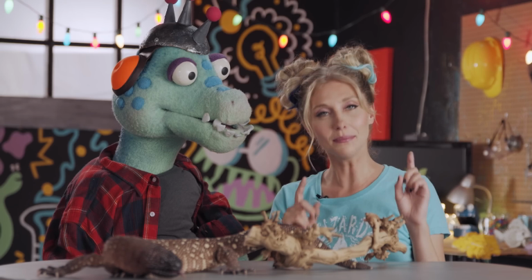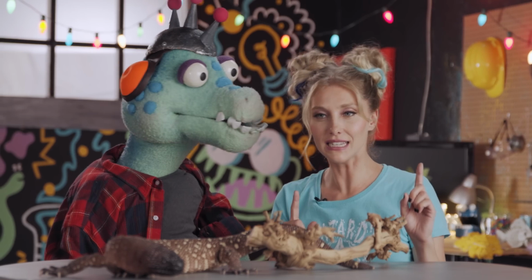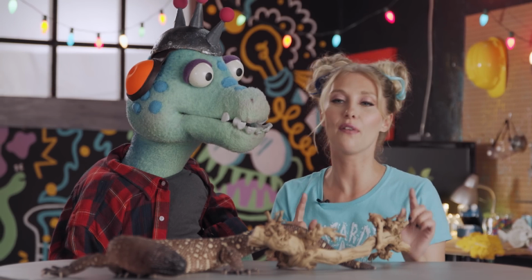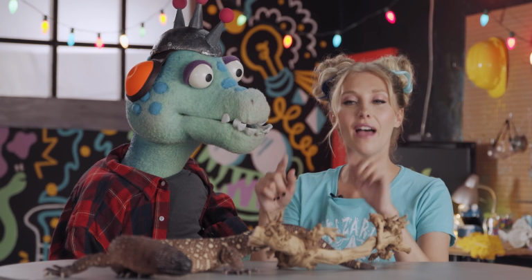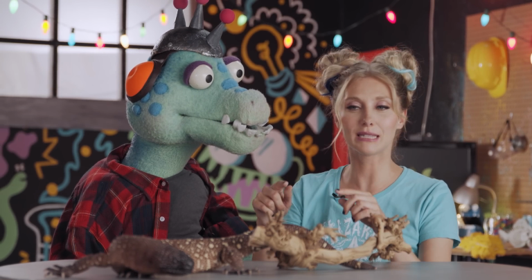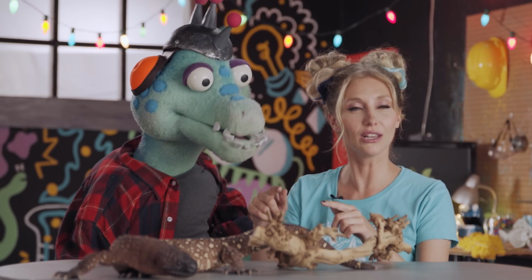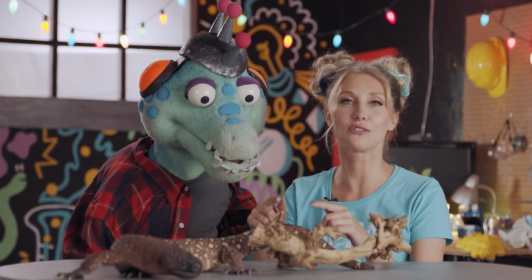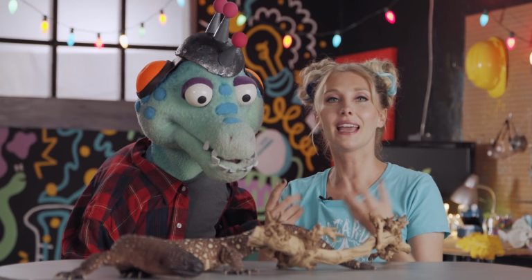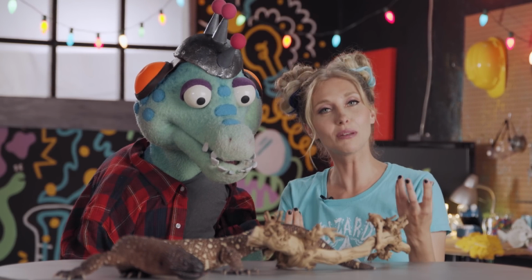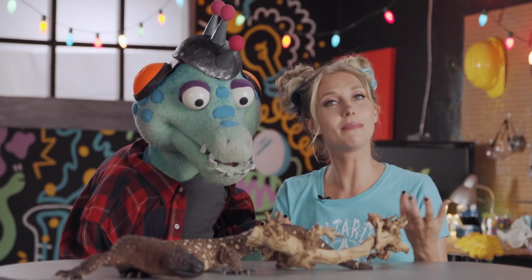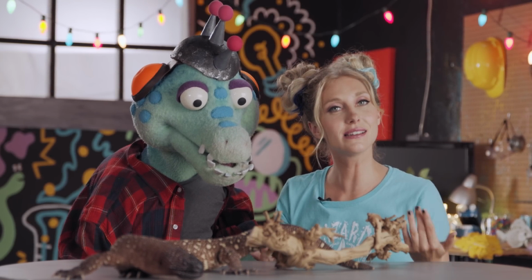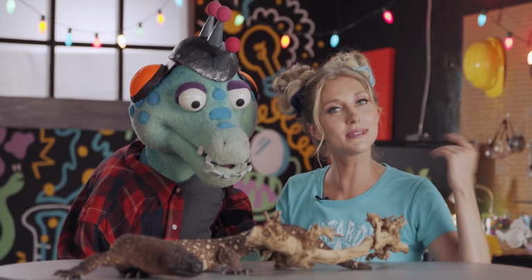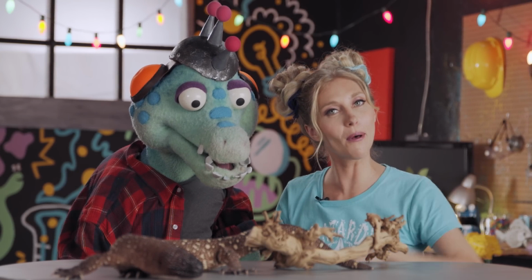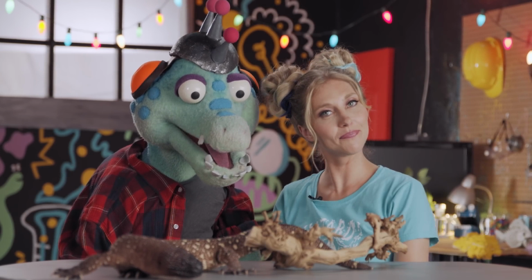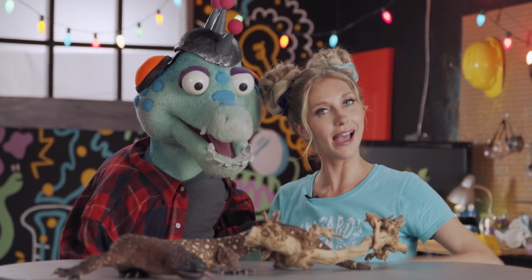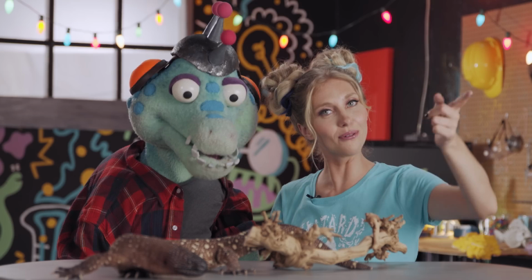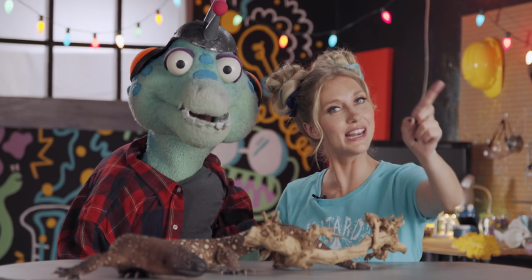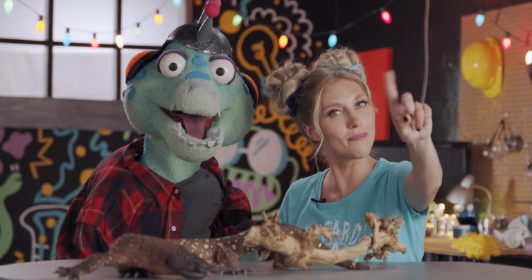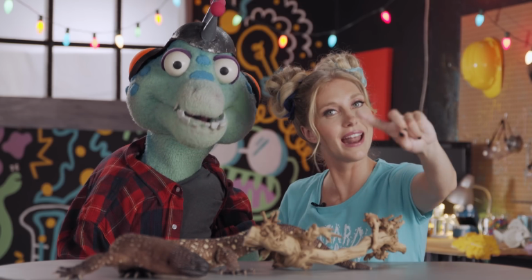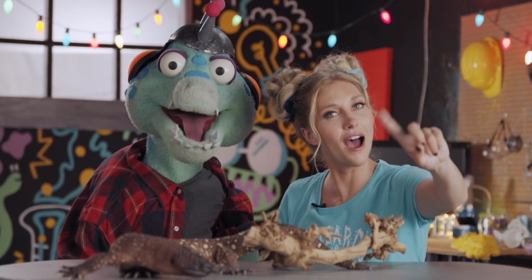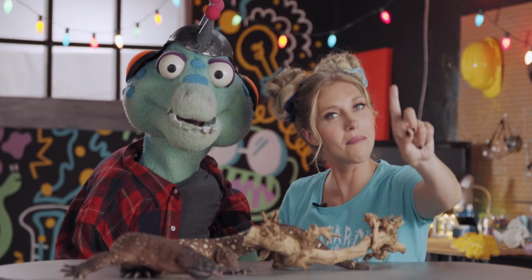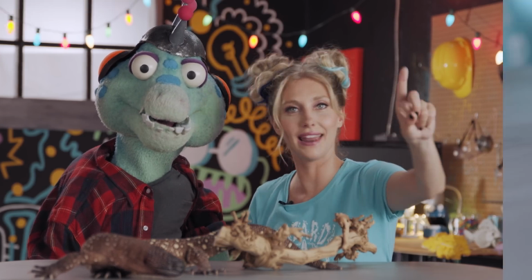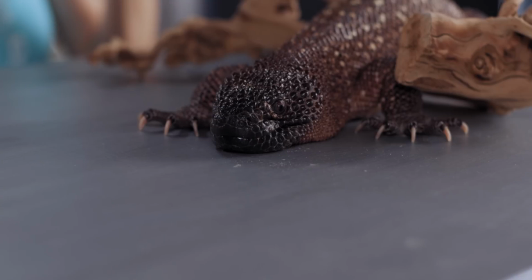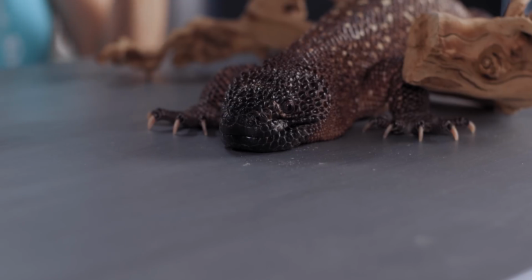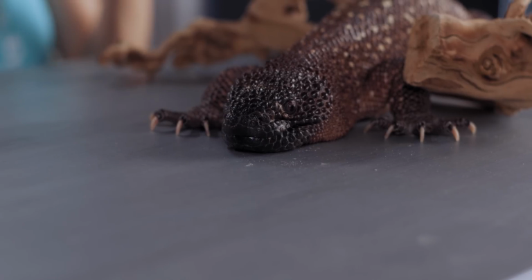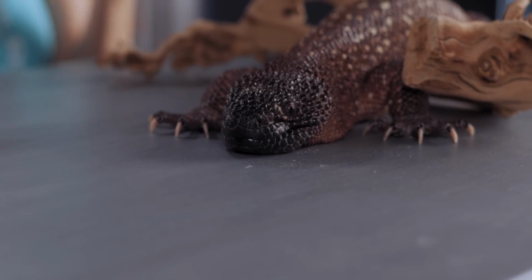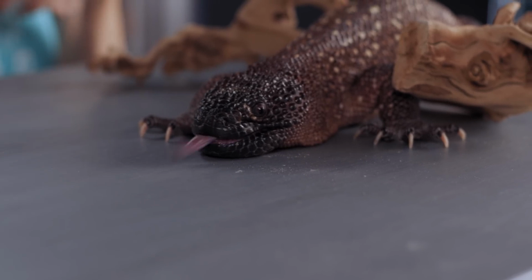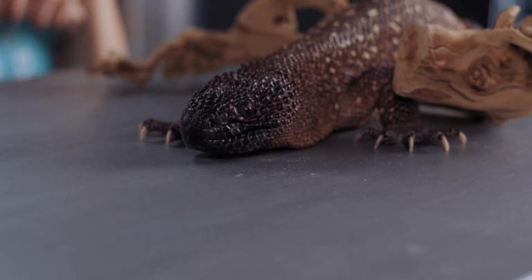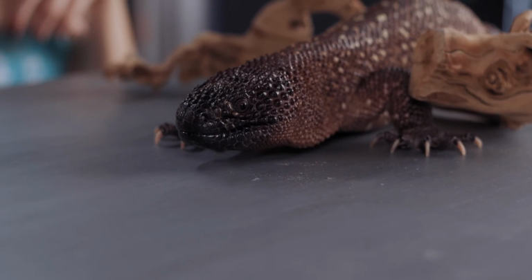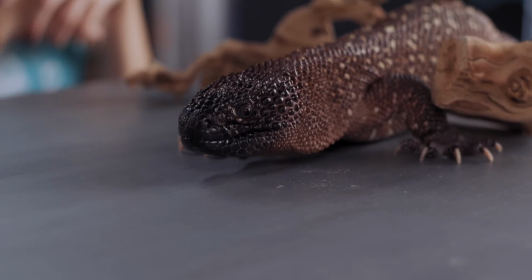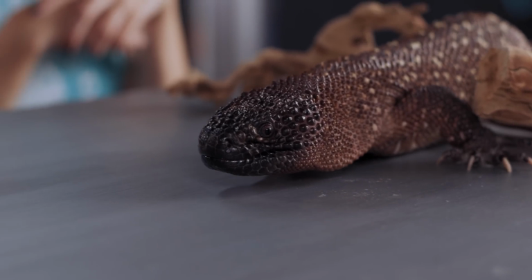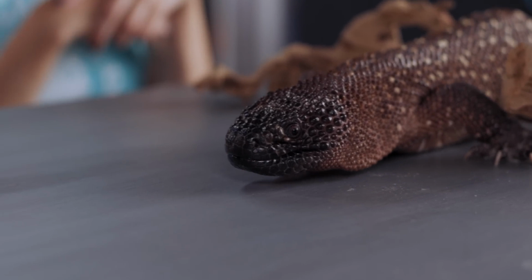Some scientists have found that the venom in this particular lizard can actually be used in medicine to help sick people. Not all bad! Does it get its name because of that beaded-like skin on its back? Exactly.